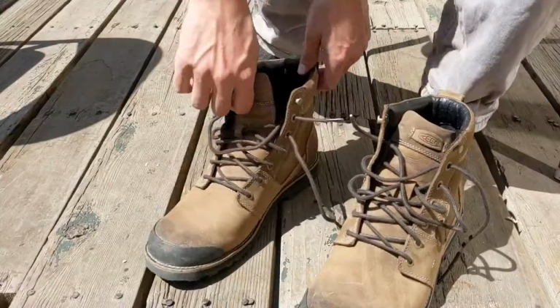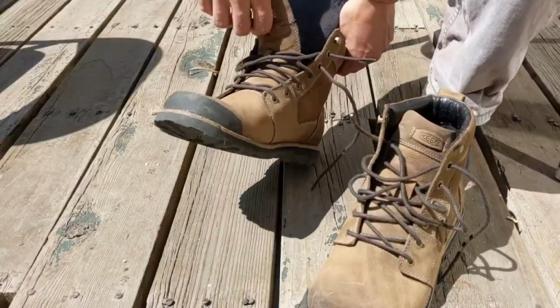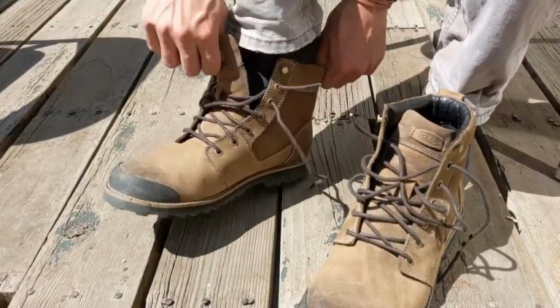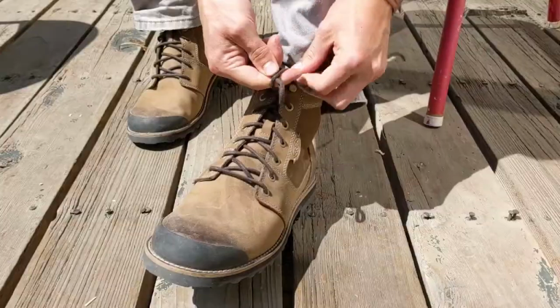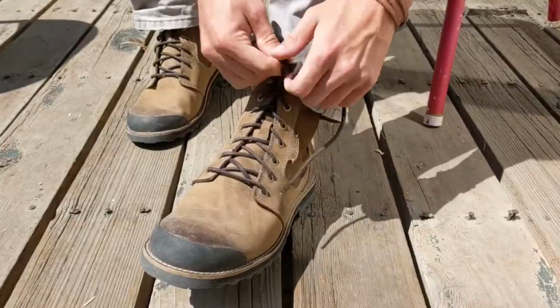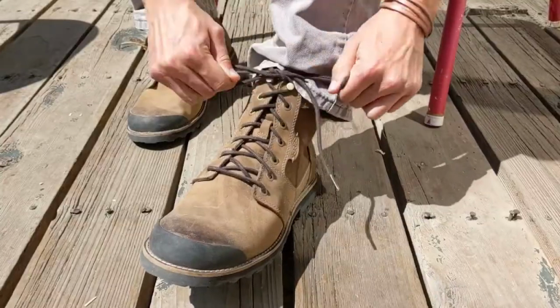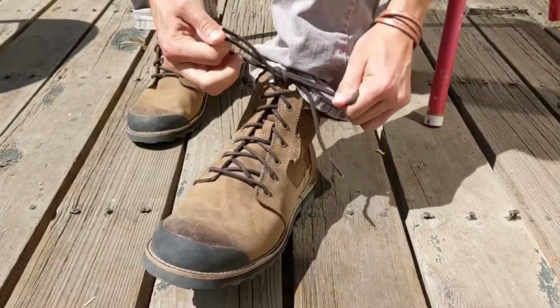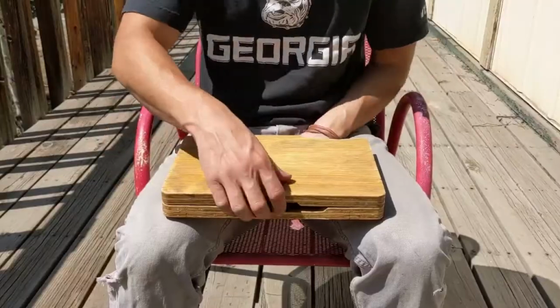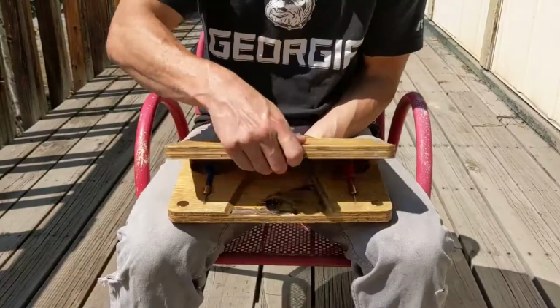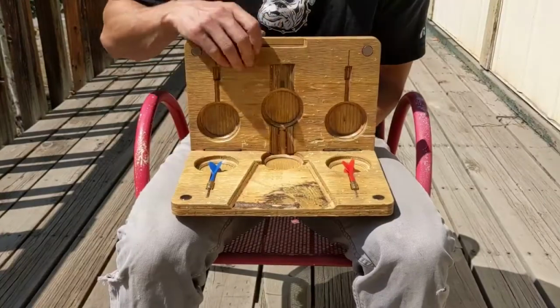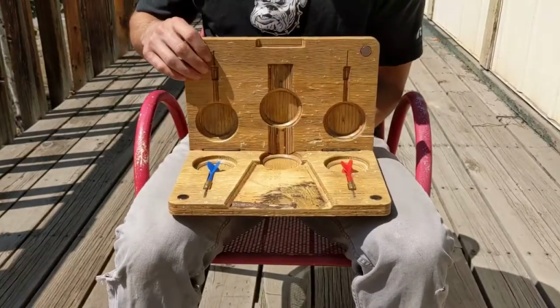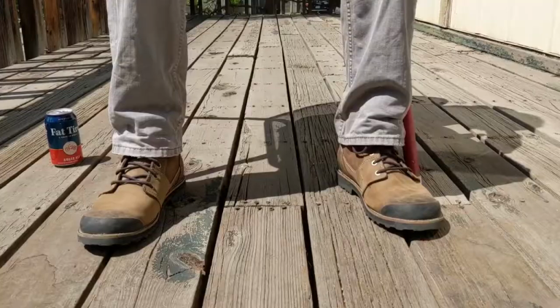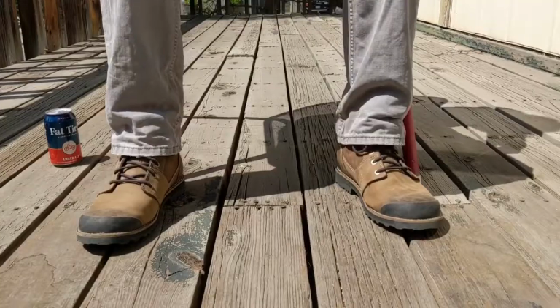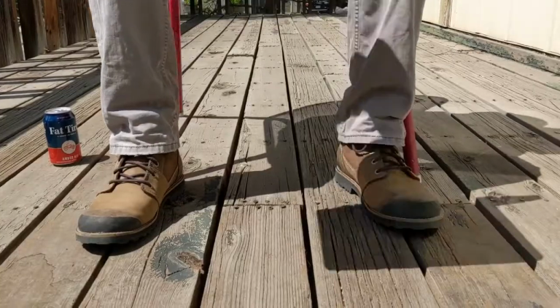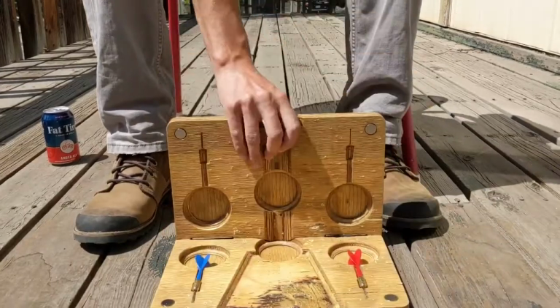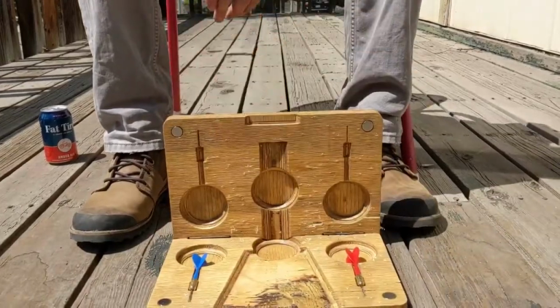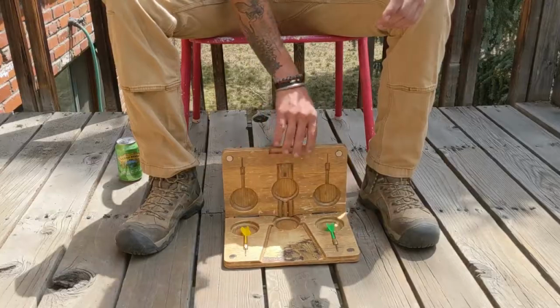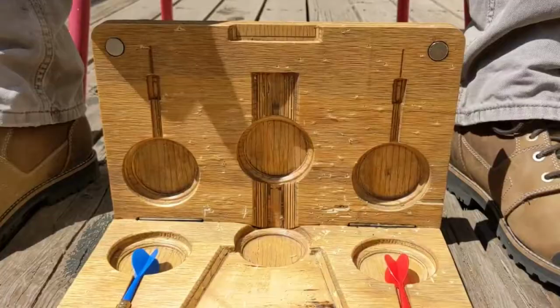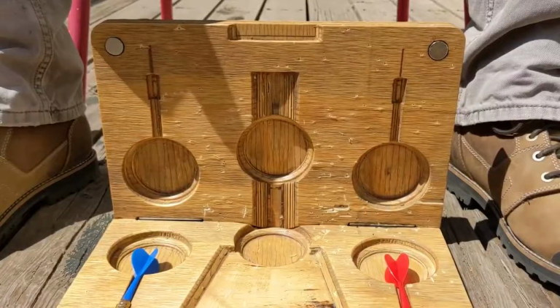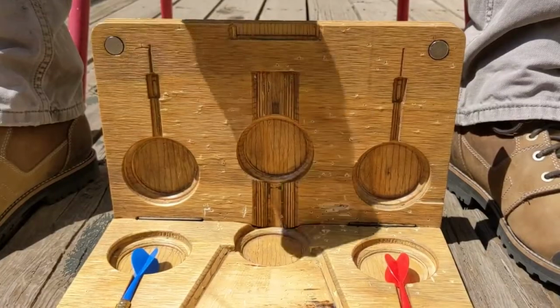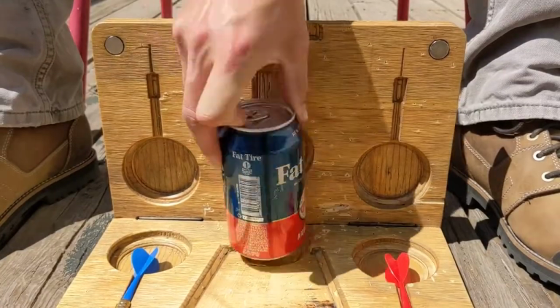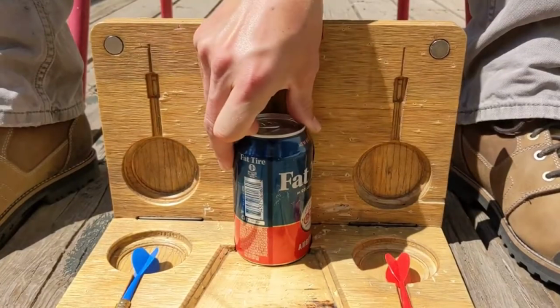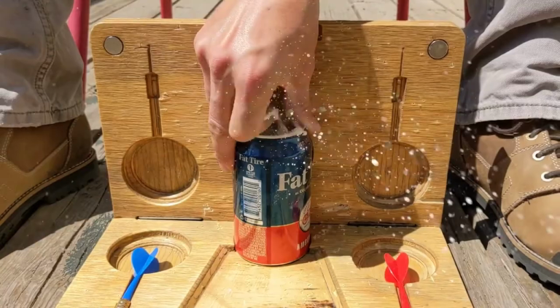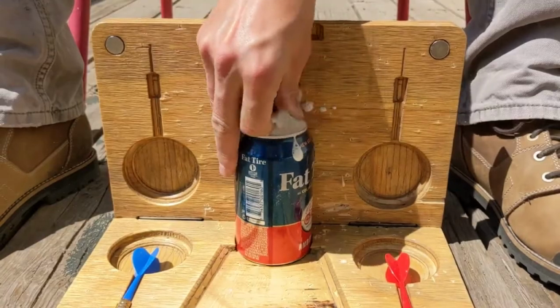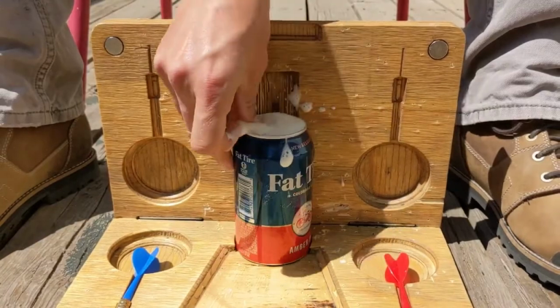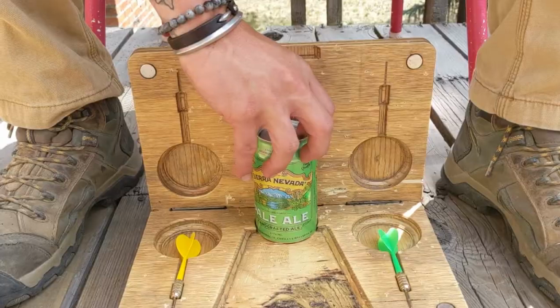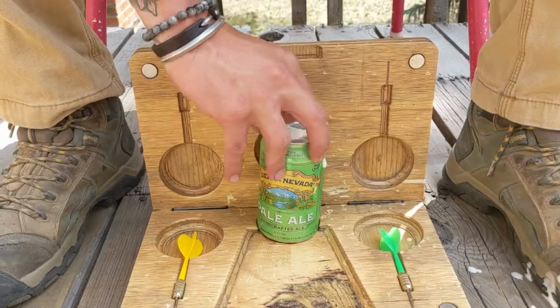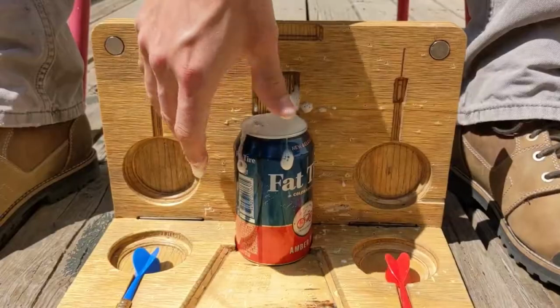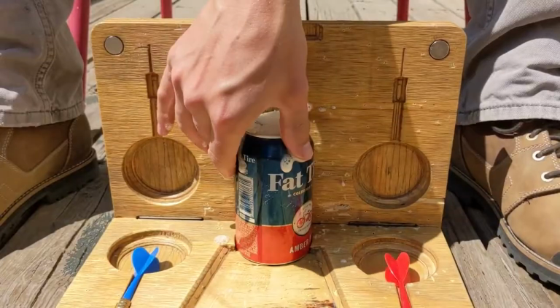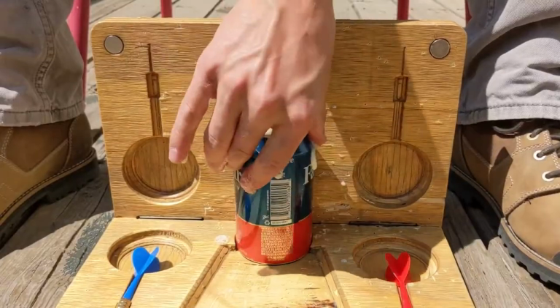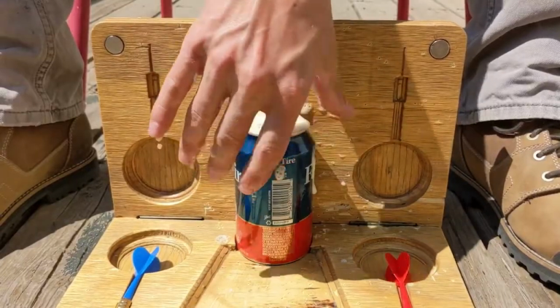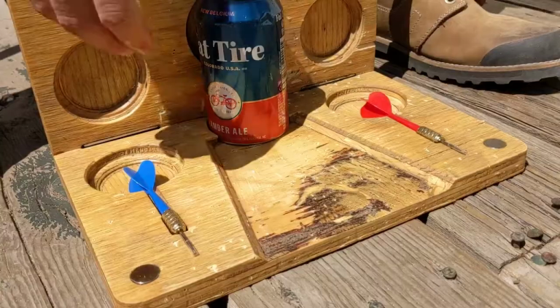We recommend jeans and laced closed-toe shoes. Open your boards and set them between your feet. Crack your beers and make sure the mouth holes point towards you so that you do not get a wet lap.